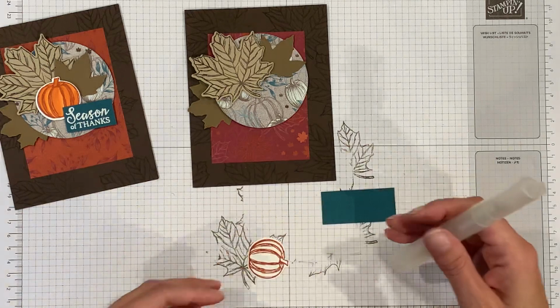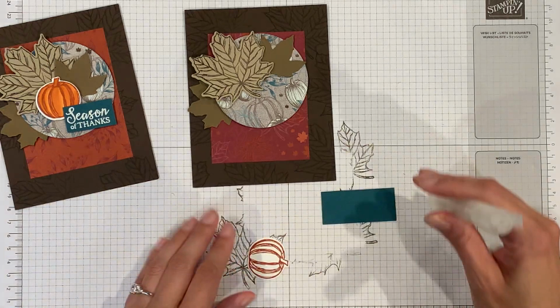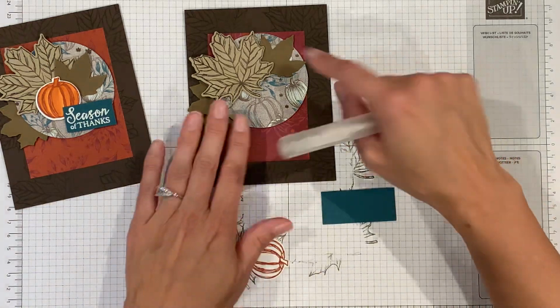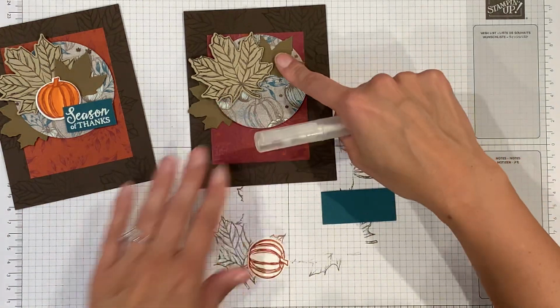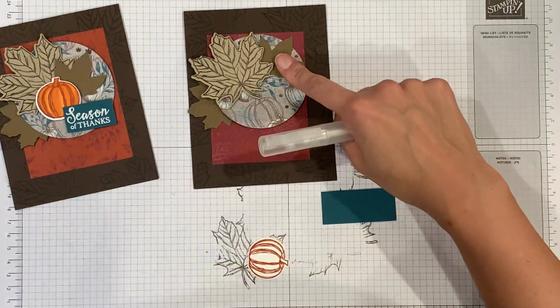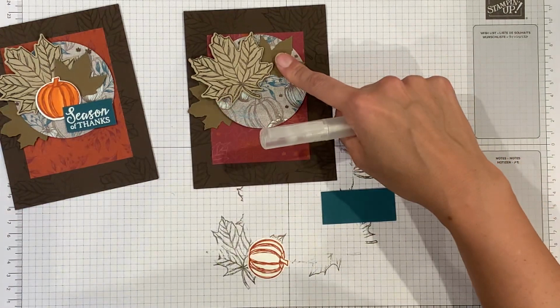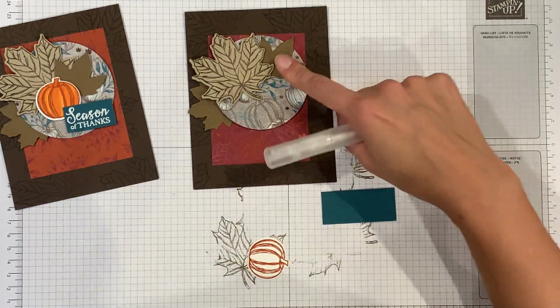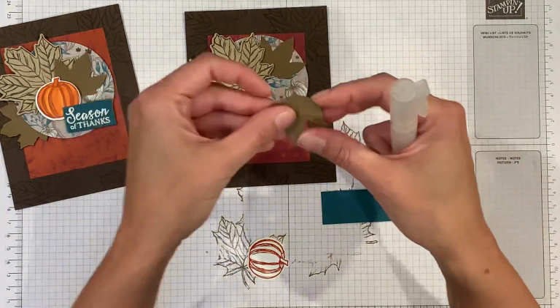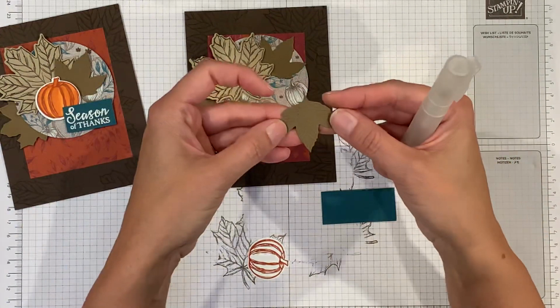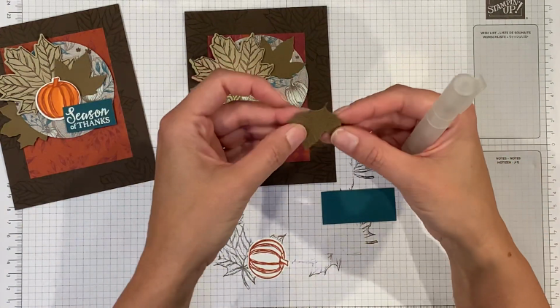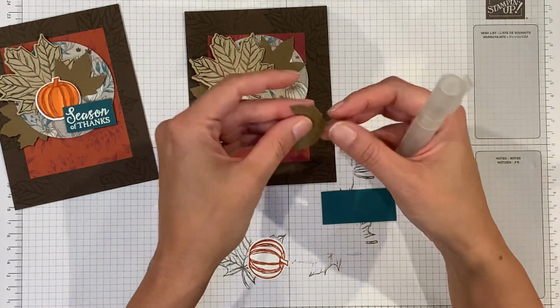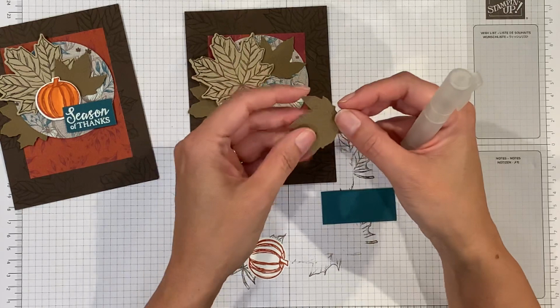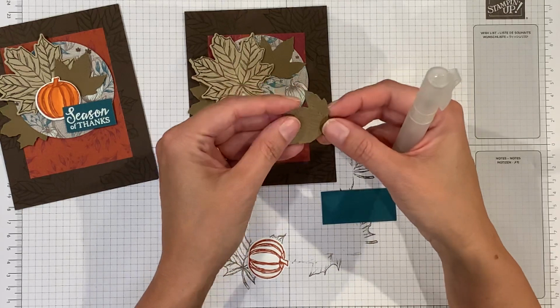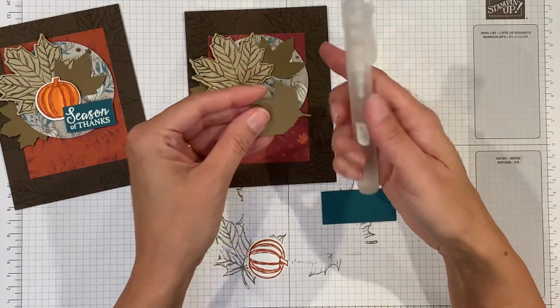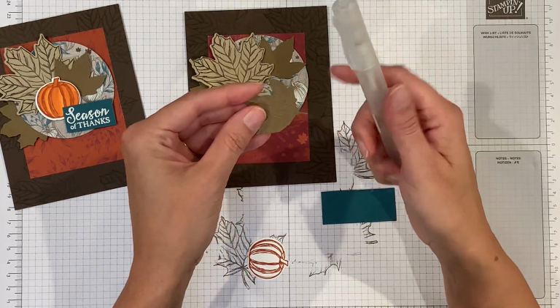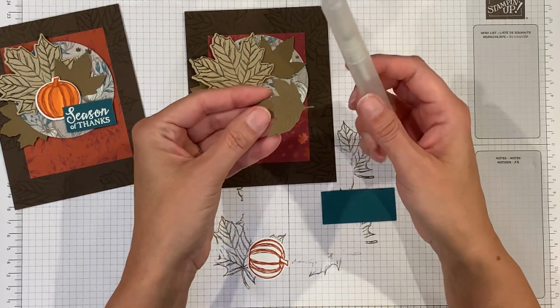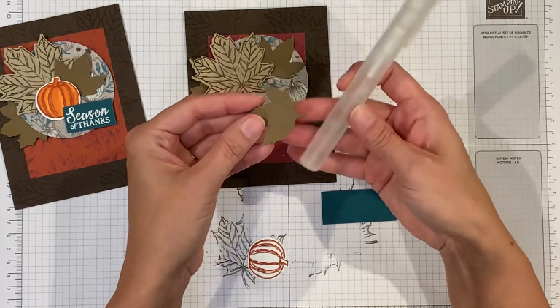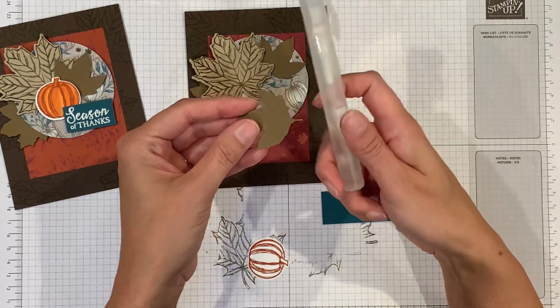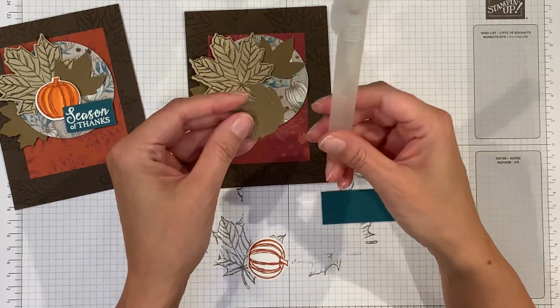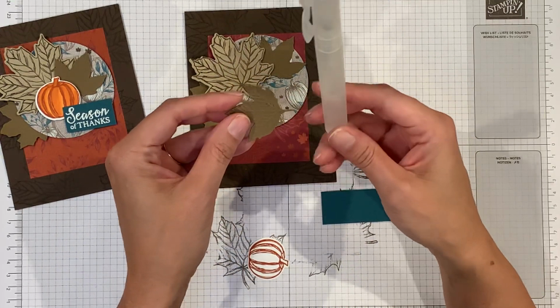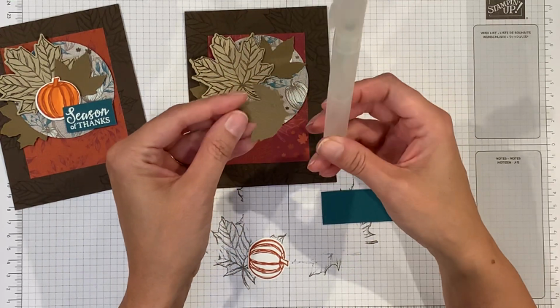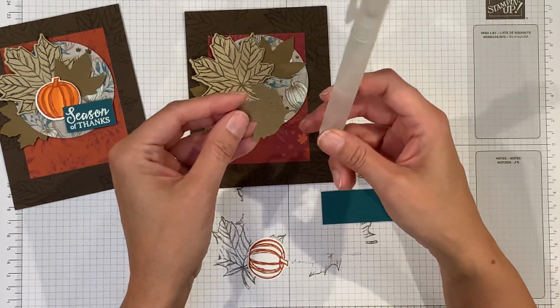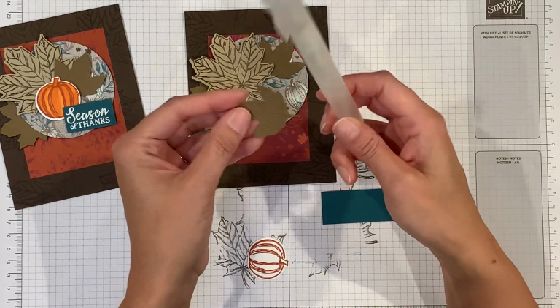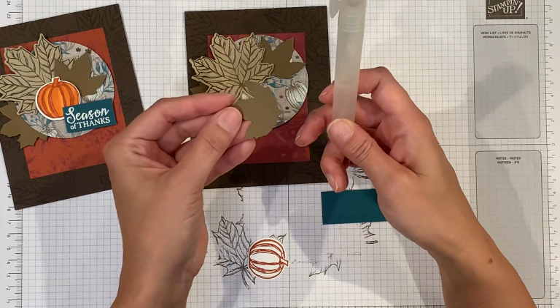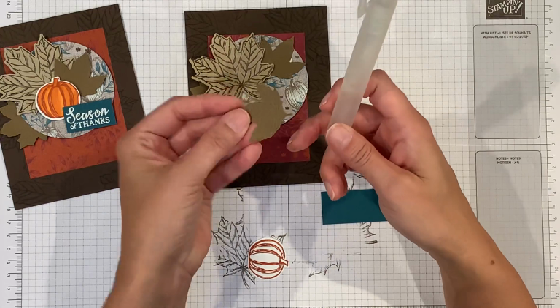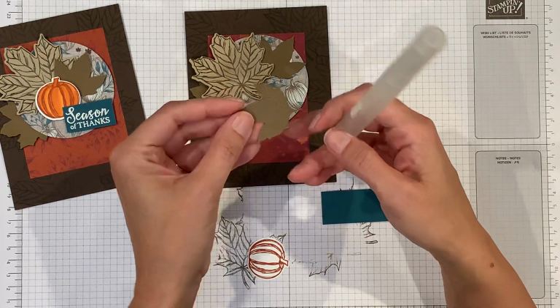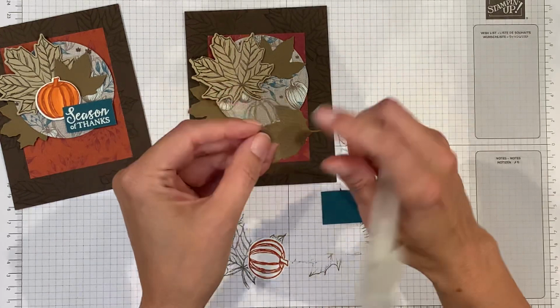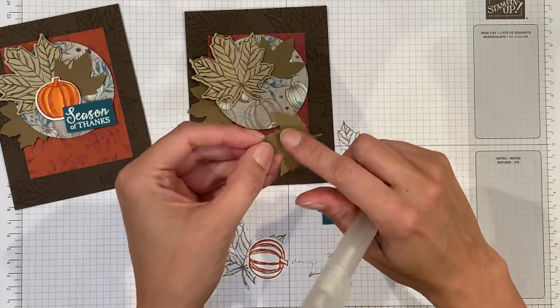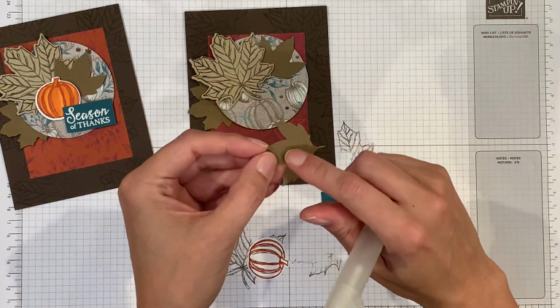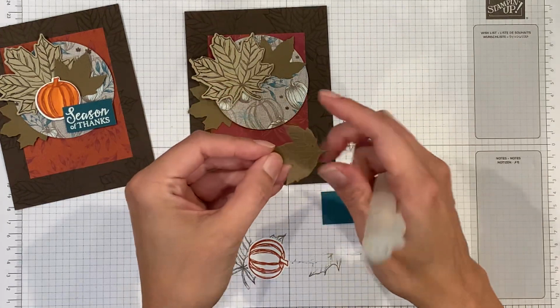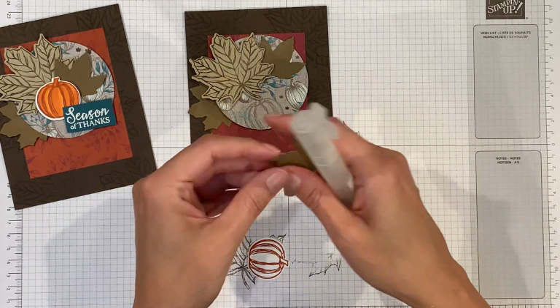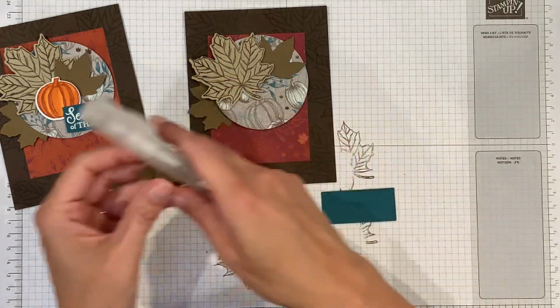One tip about the embossed leaves: if you want to get a really deep impression, go ahead and spritz a little bit of water on it before you run it through the Big Shot, and then you'll get a deeper impression.